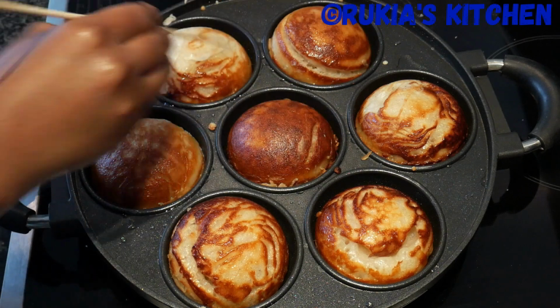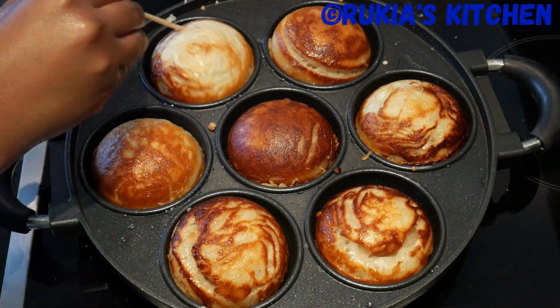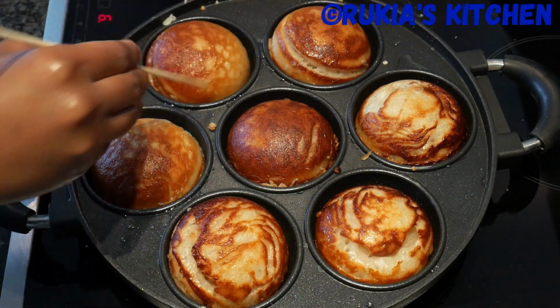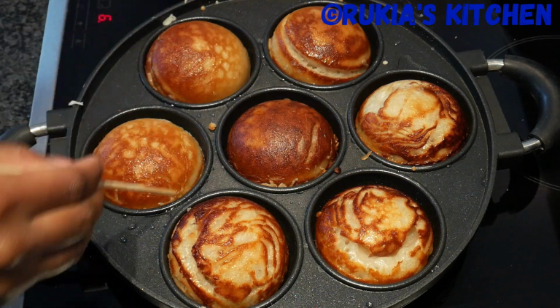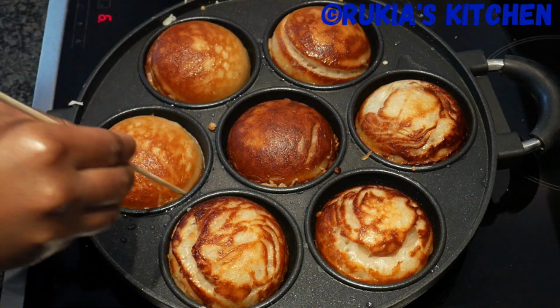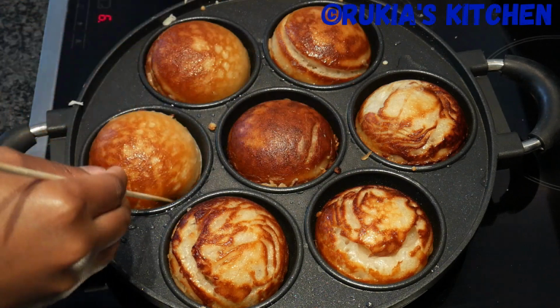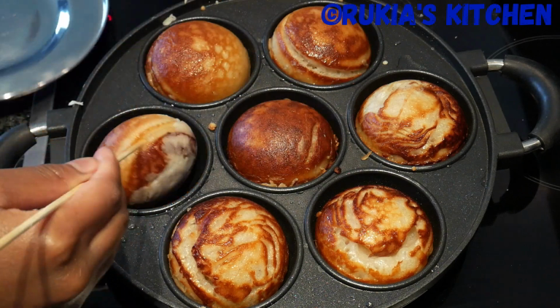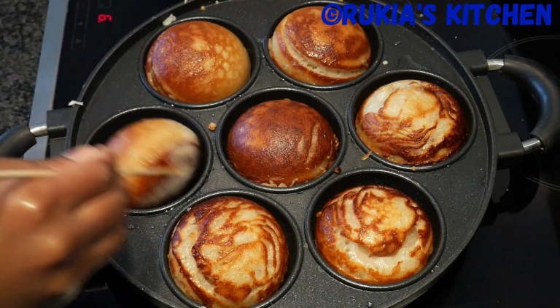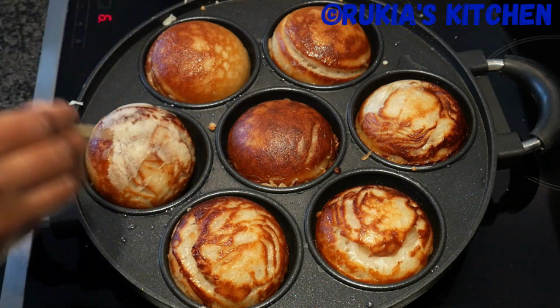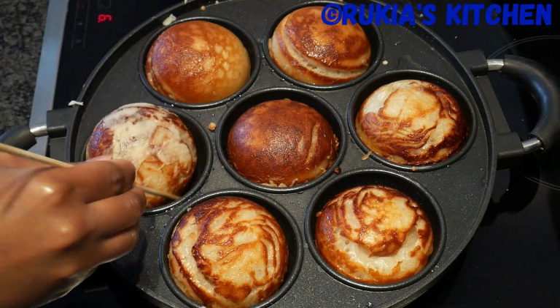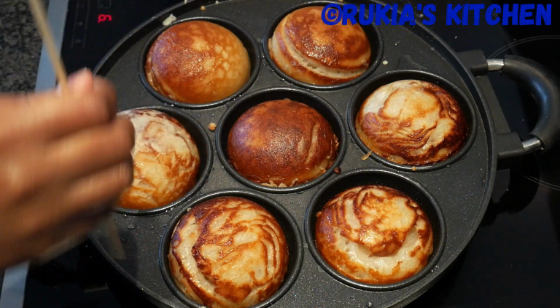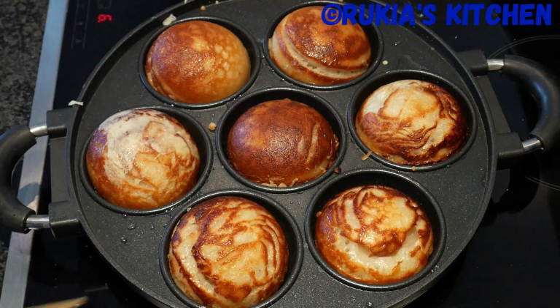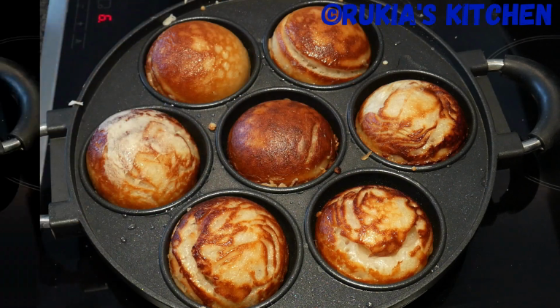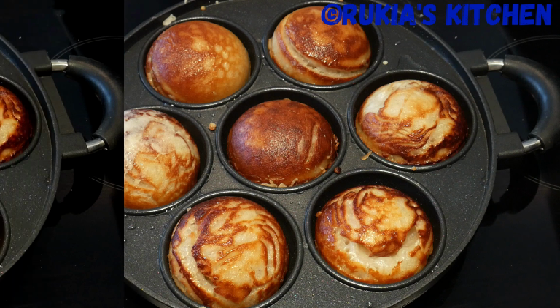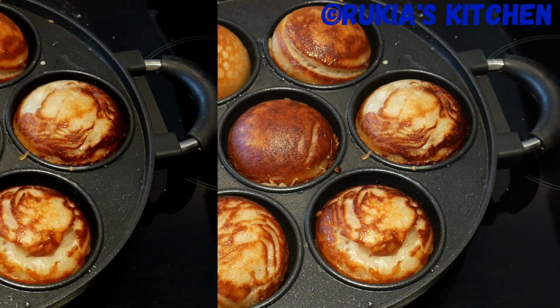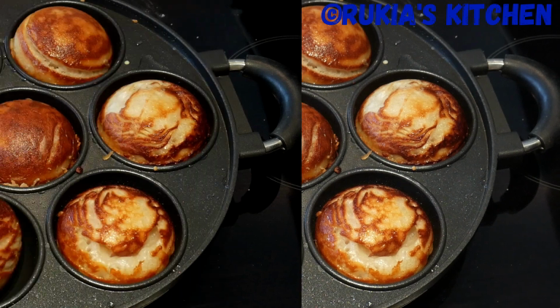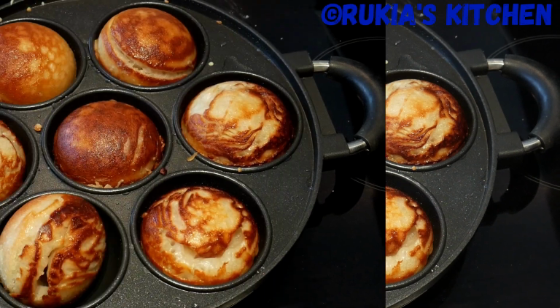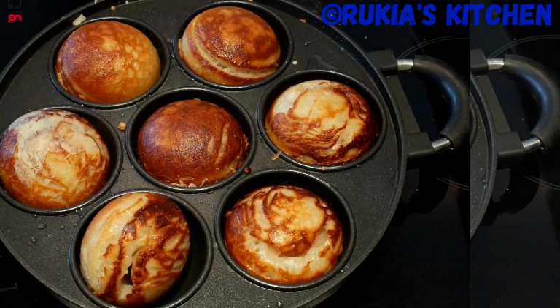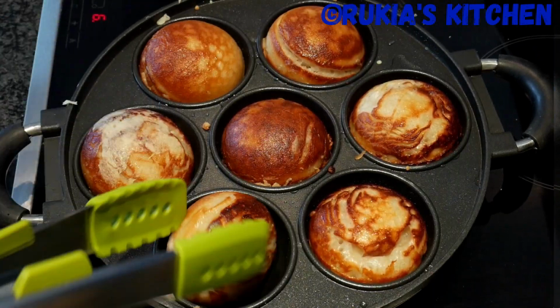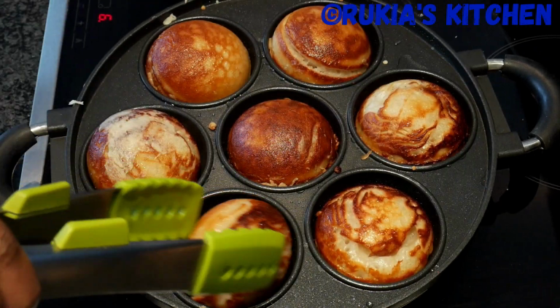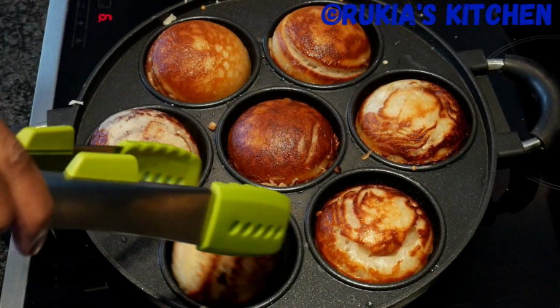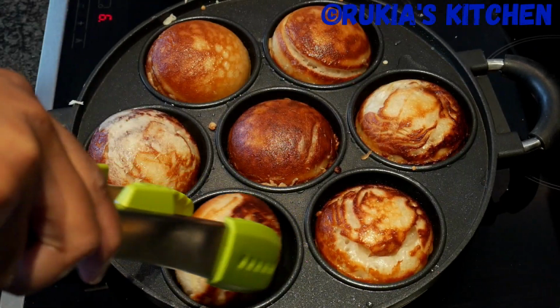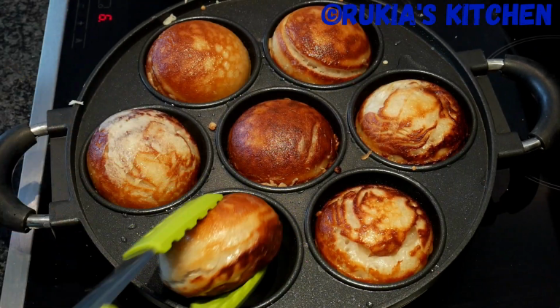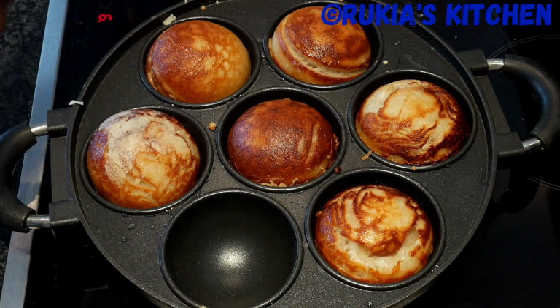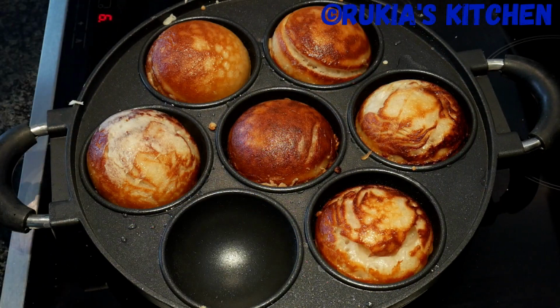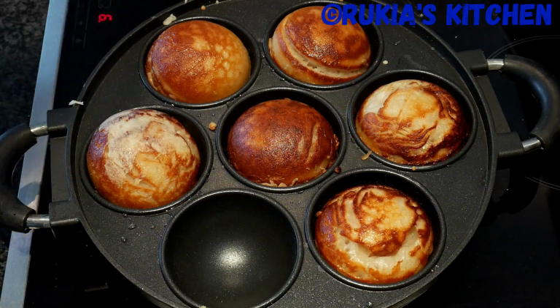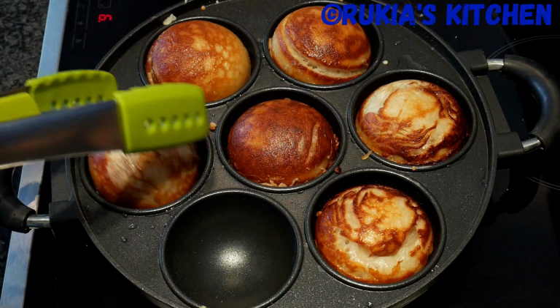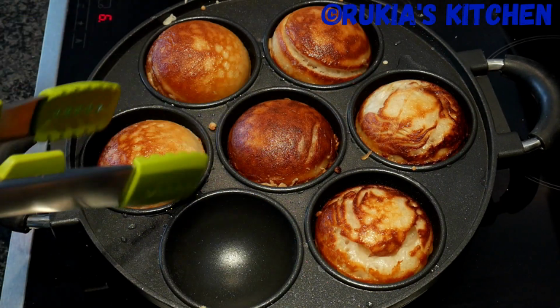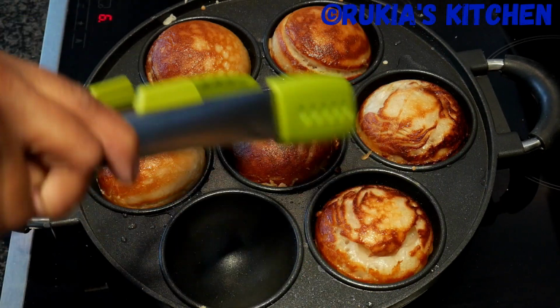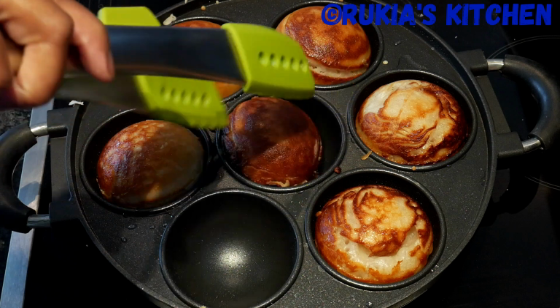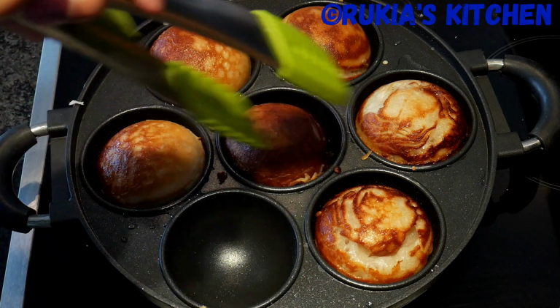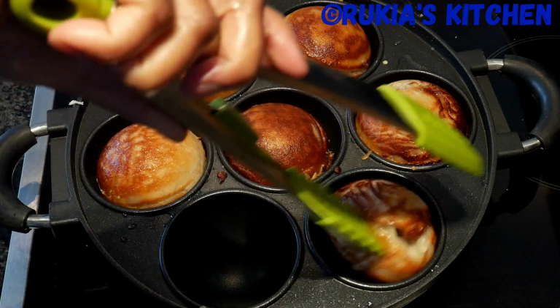Once the Vitumbuas are nicely cooked on both sides and have this amazing golden brown color, your Vitumbuas are ready. Remove them from the pan and place them on a plate.